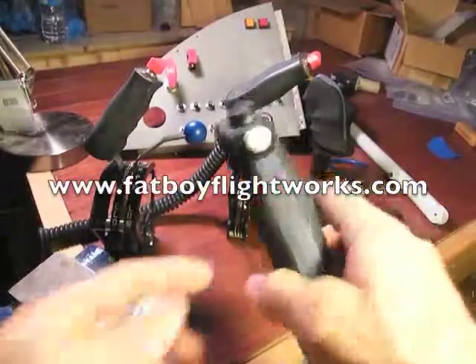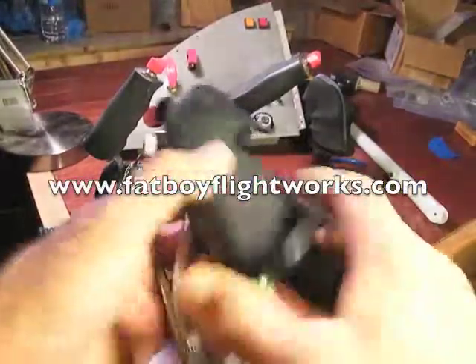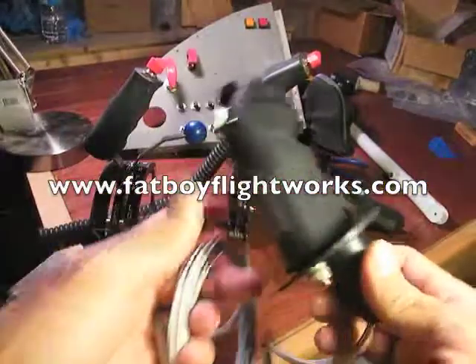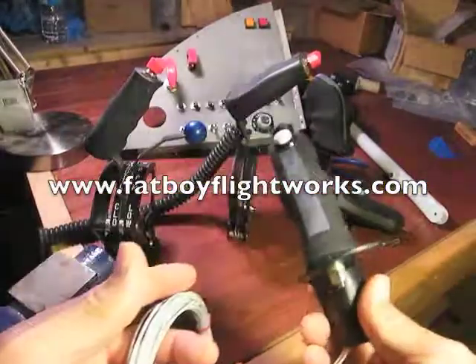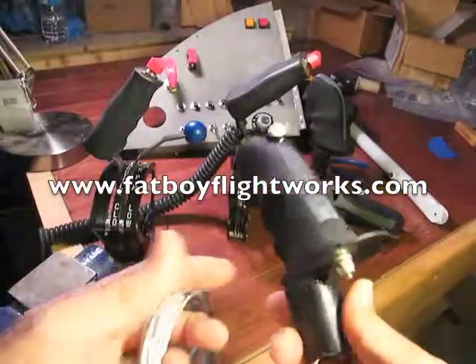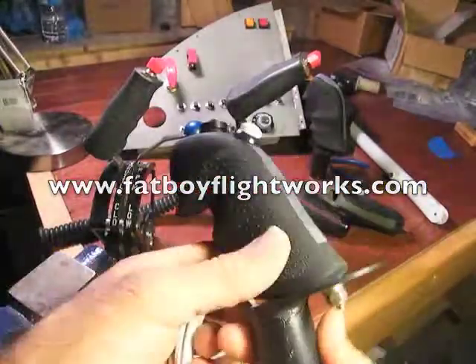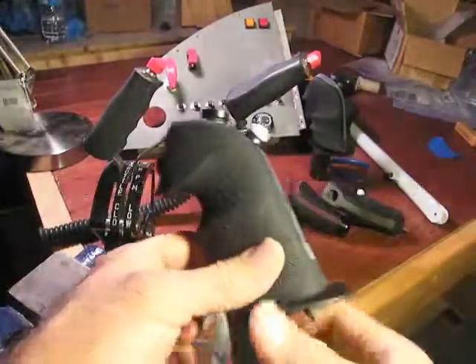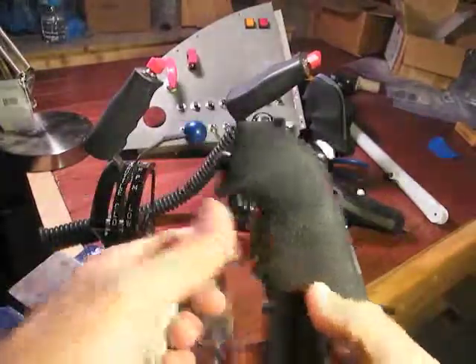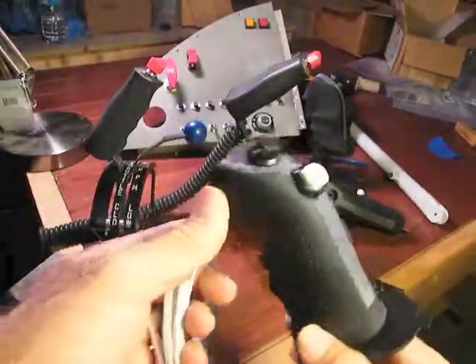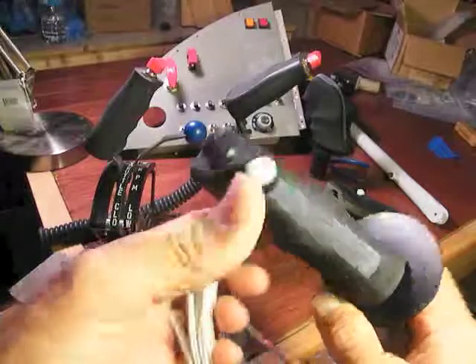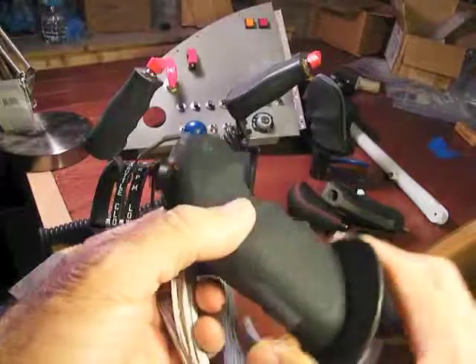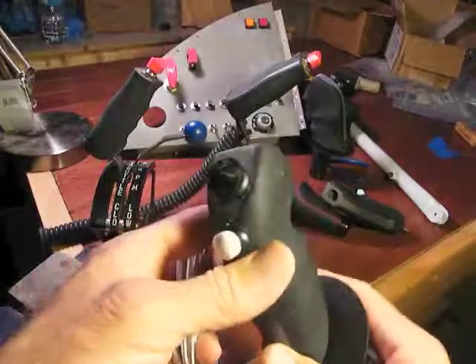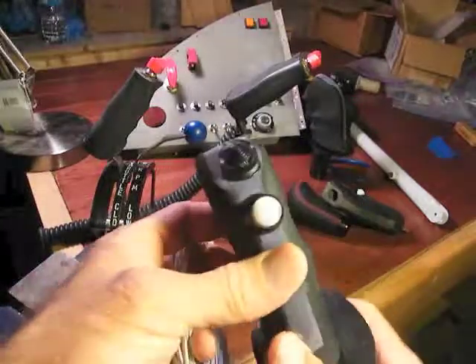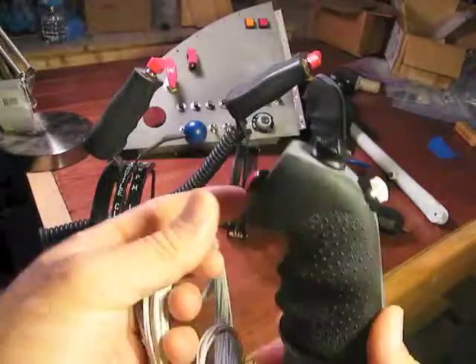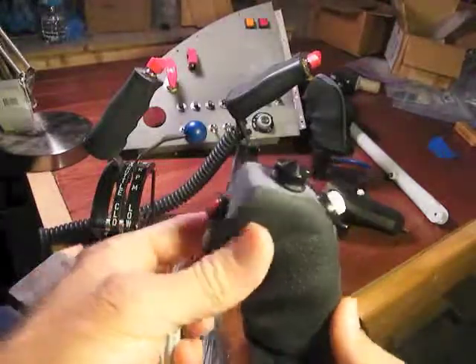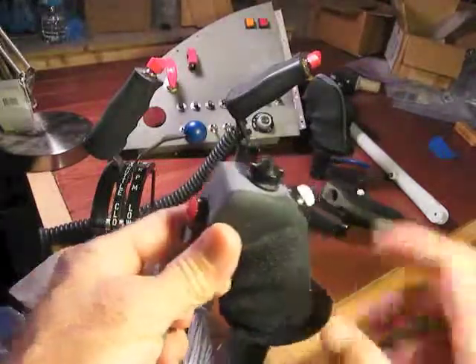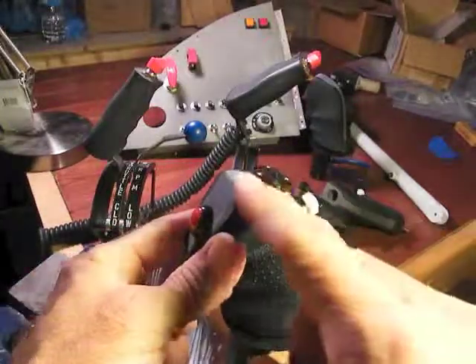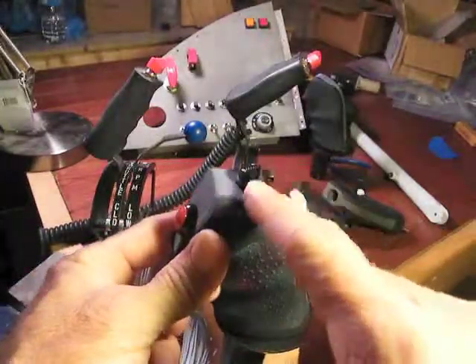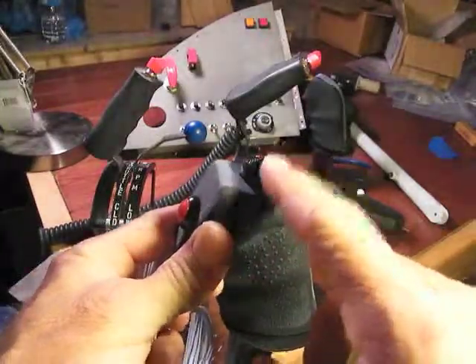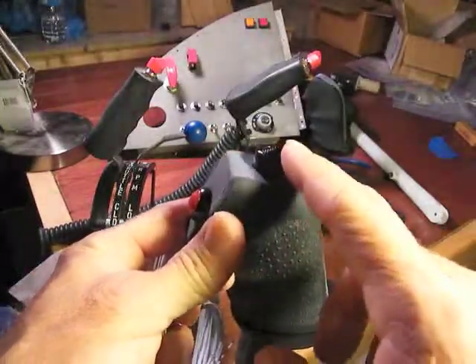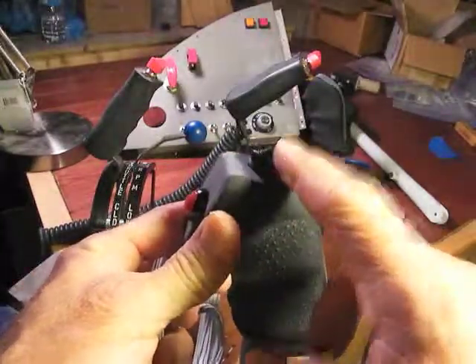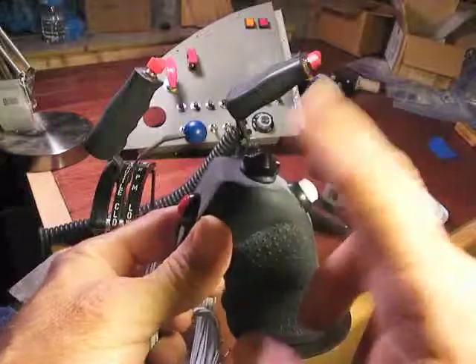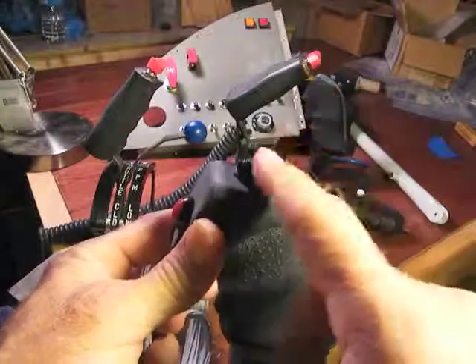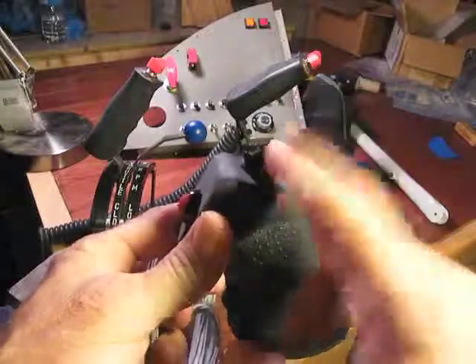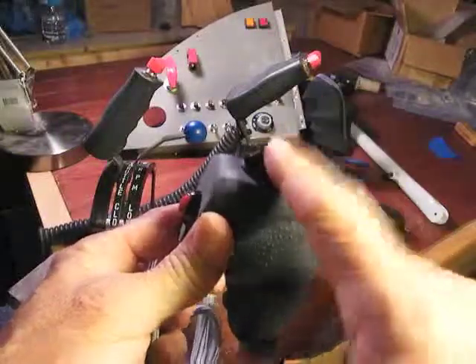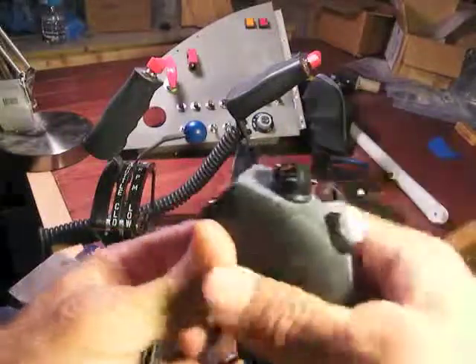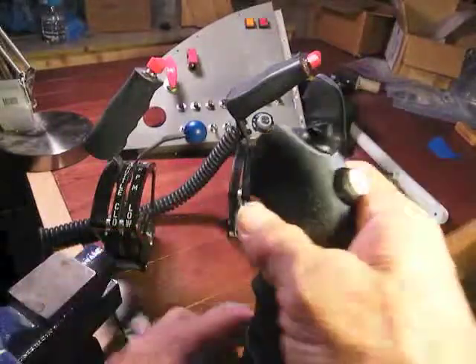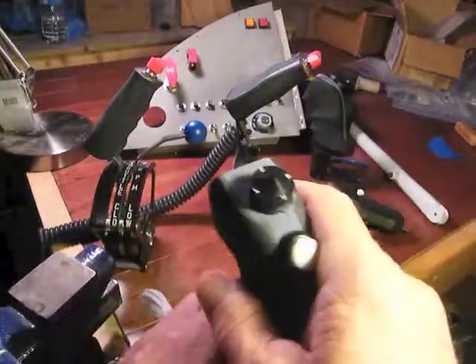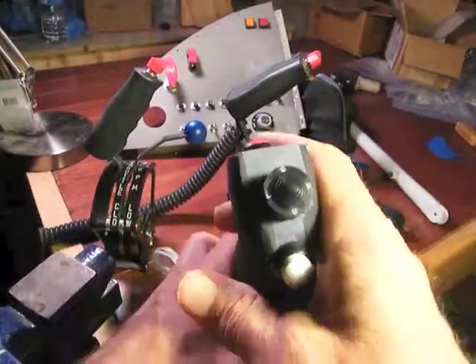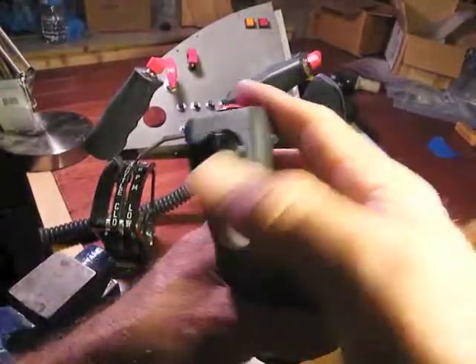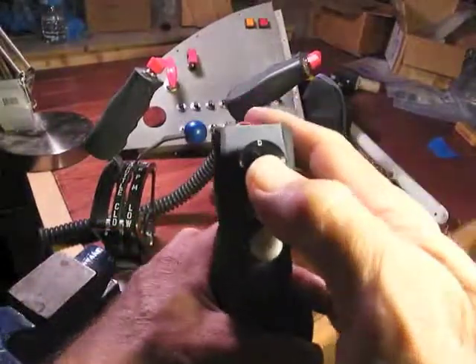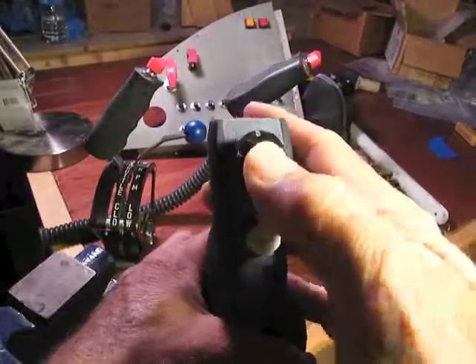This is a quick demo on the Fatboy Romeo 3H — 'H' because it has a hat, a four-way military spec trim hat switch for a trim system.